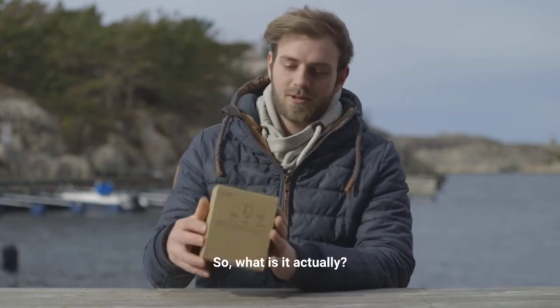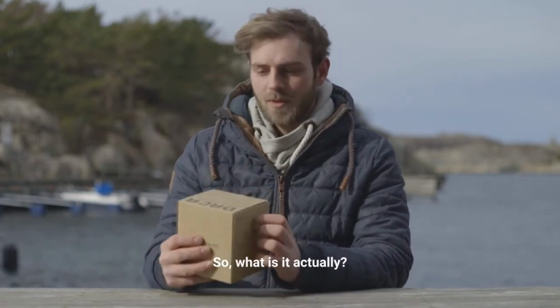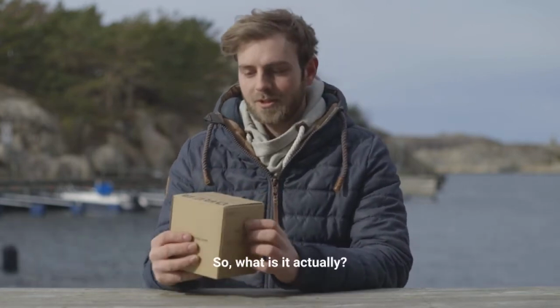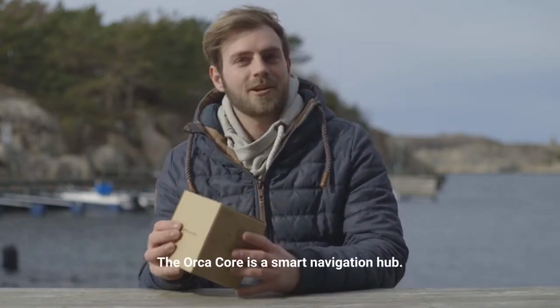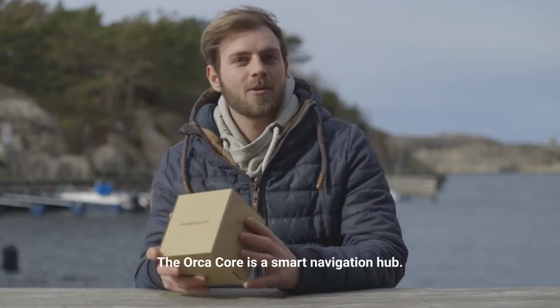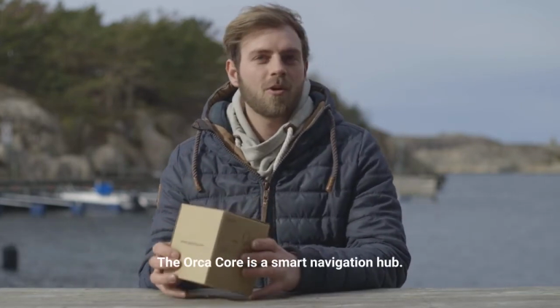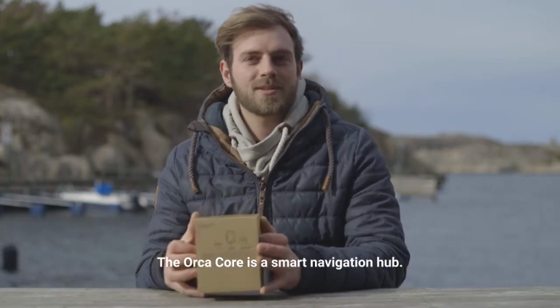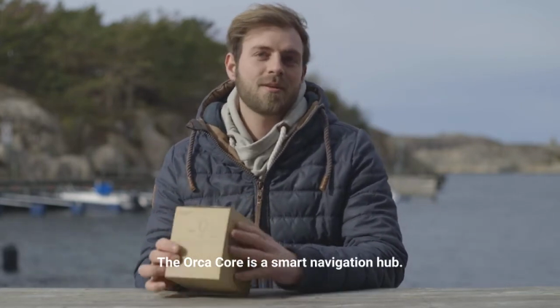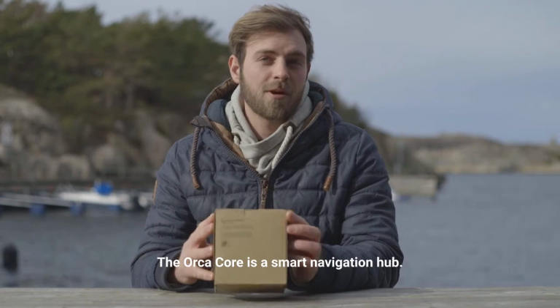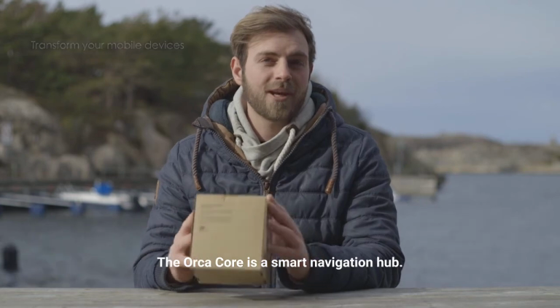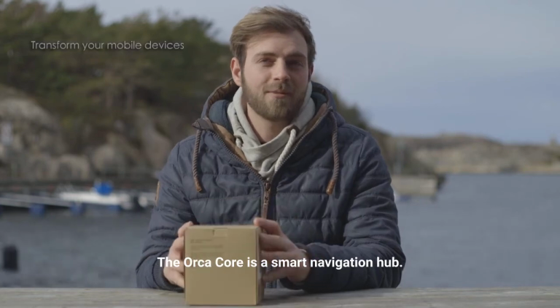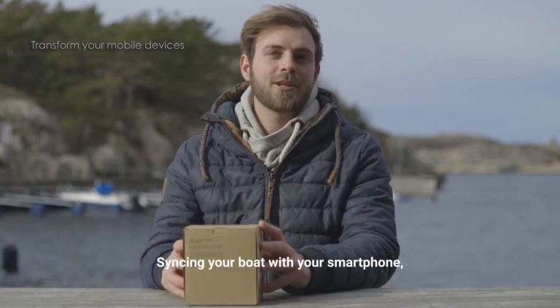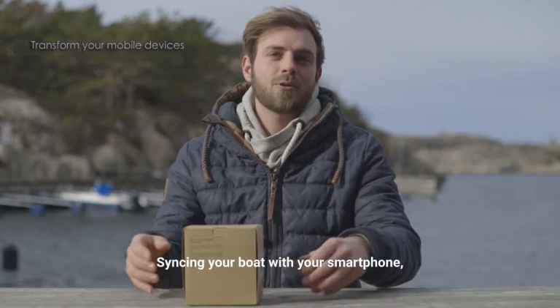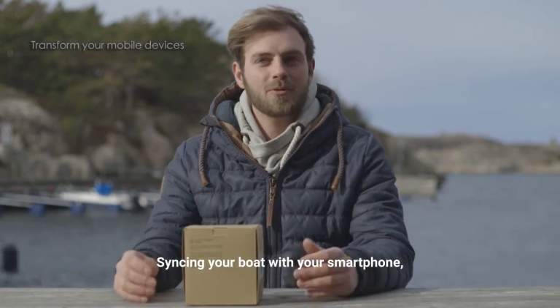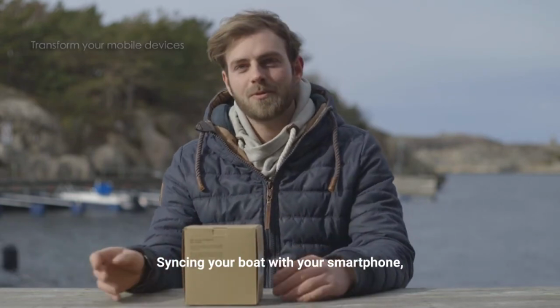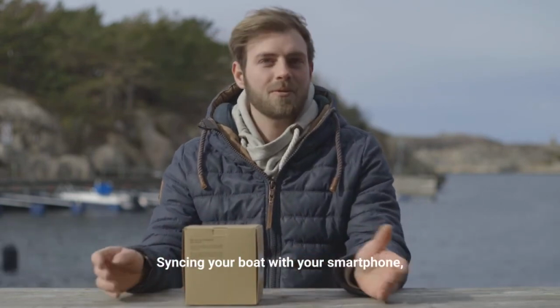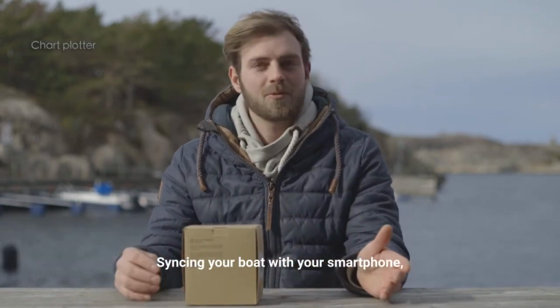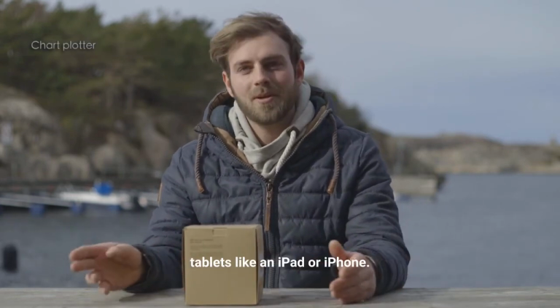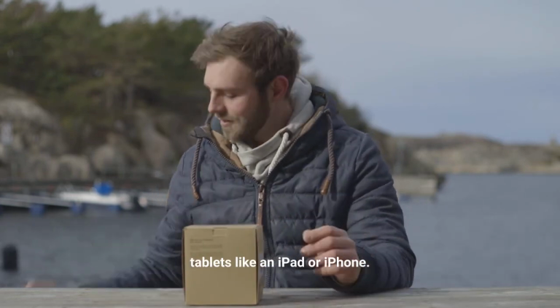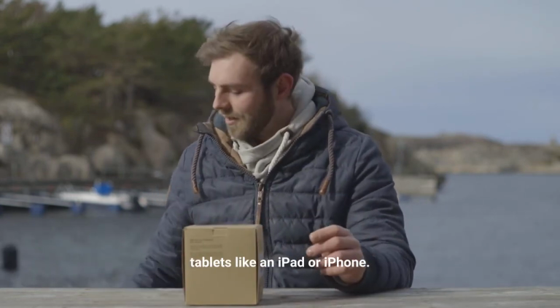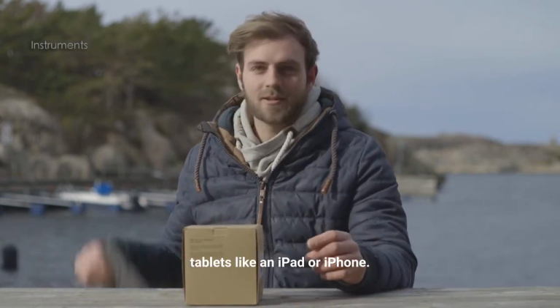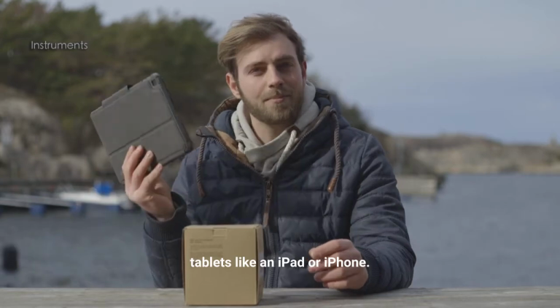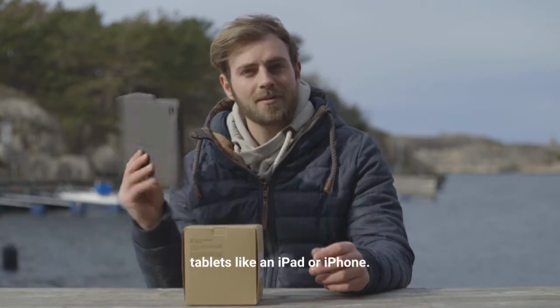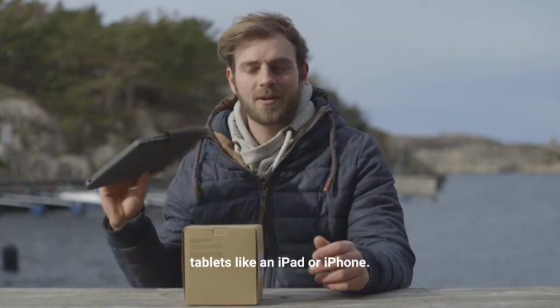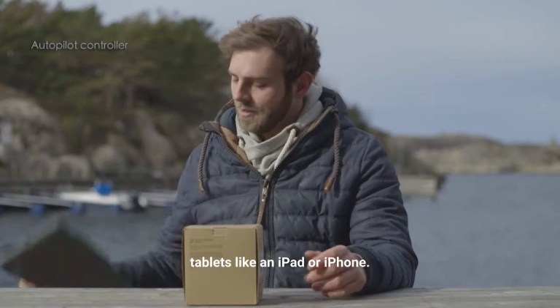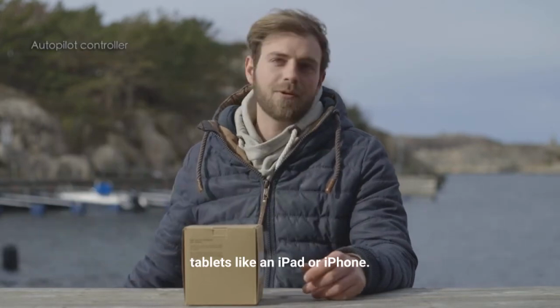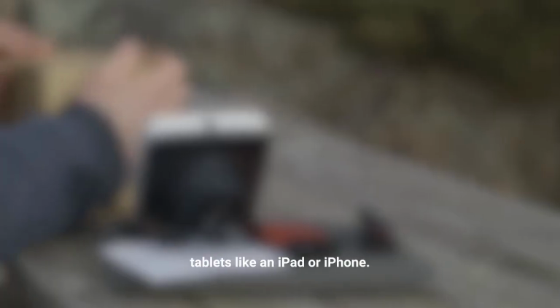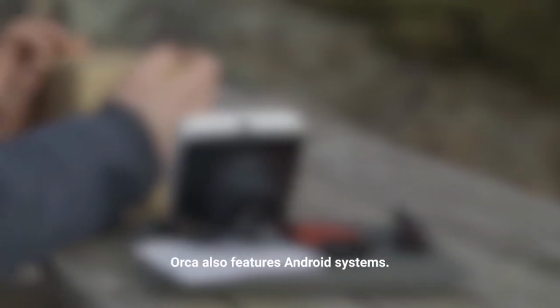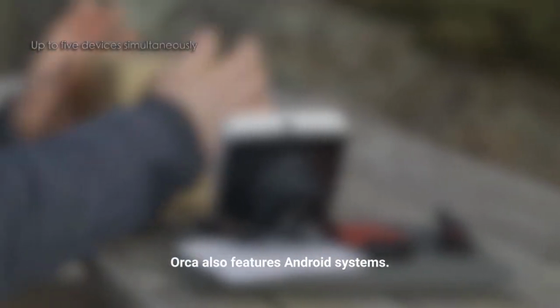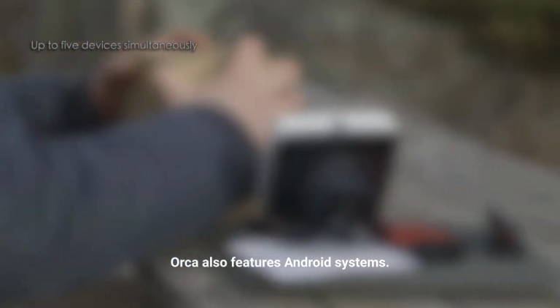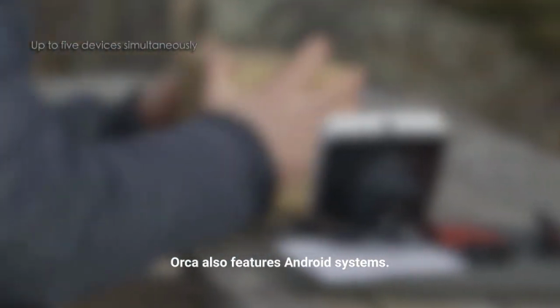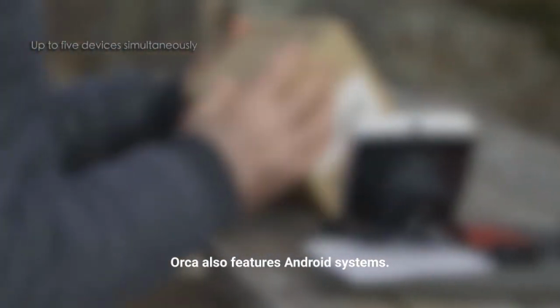So what is it actually? The Orca Core is a smart navigation hub syncing your boat with your smartphone, tablet like an iPad or iPhone. Orca also features Android systems.